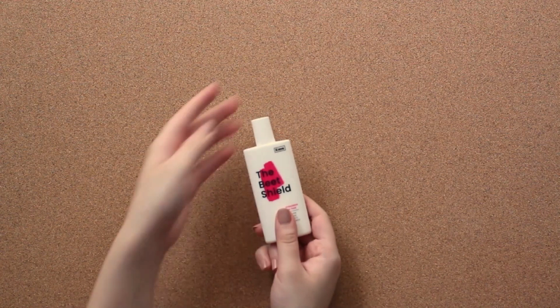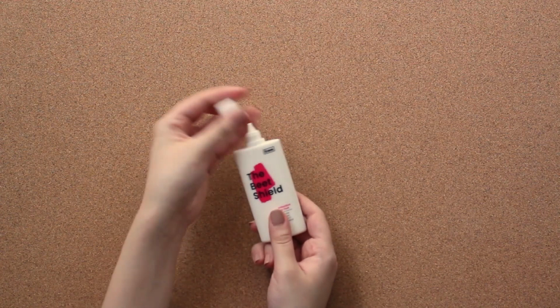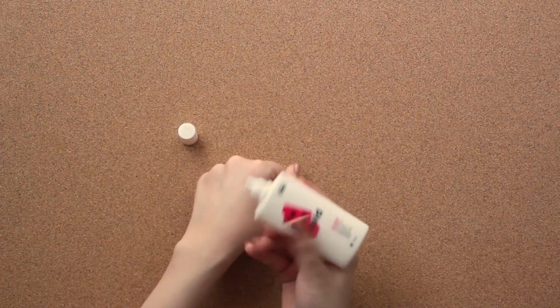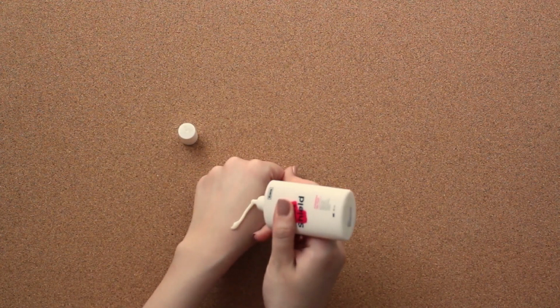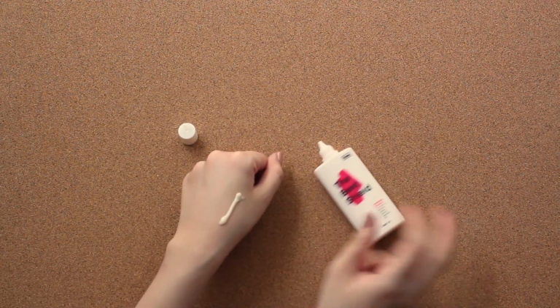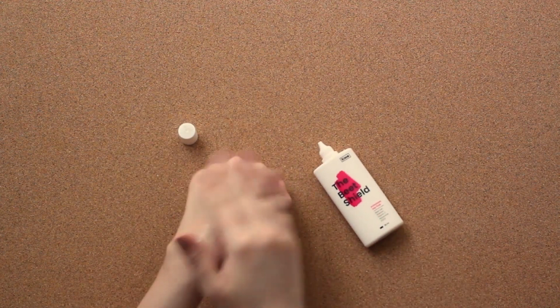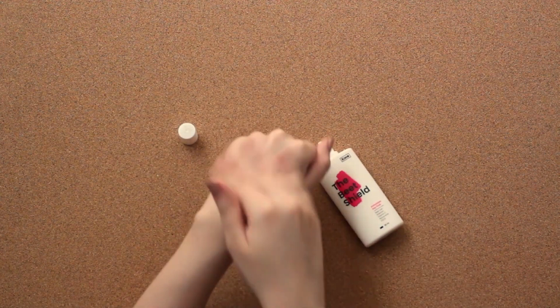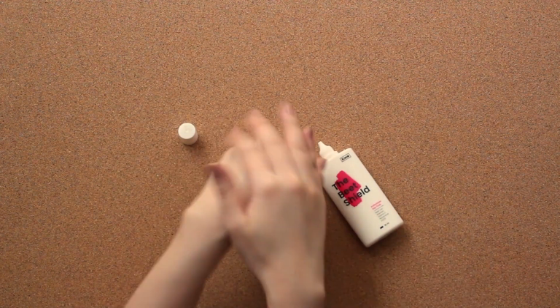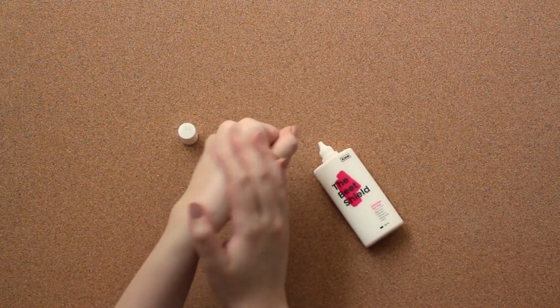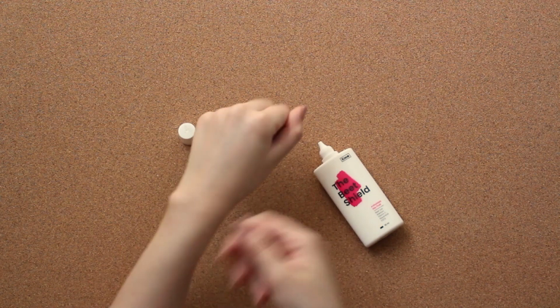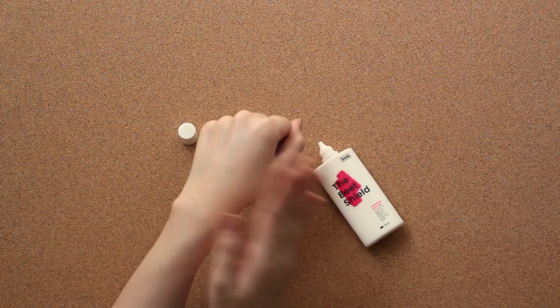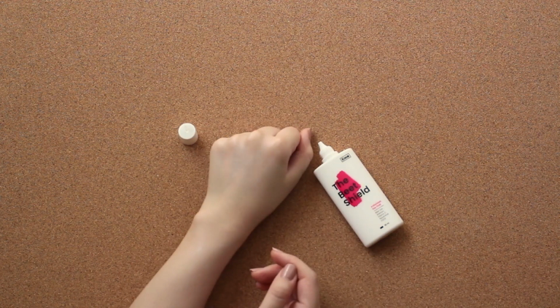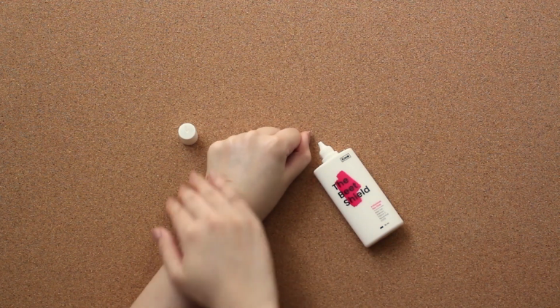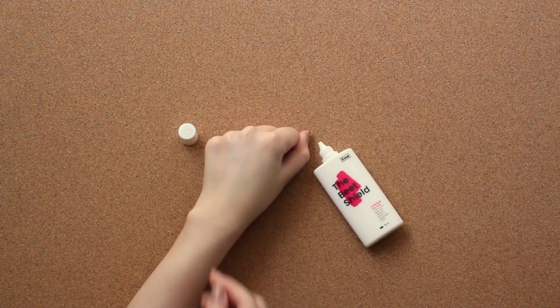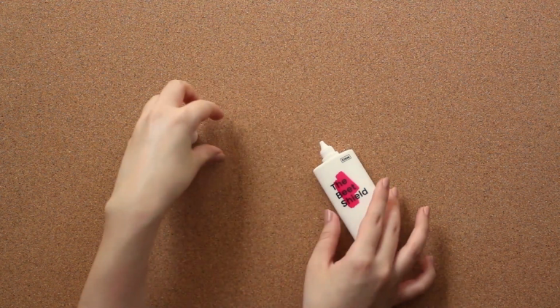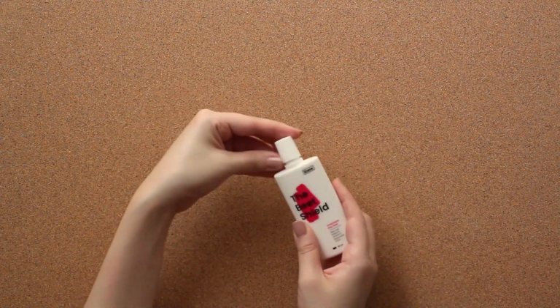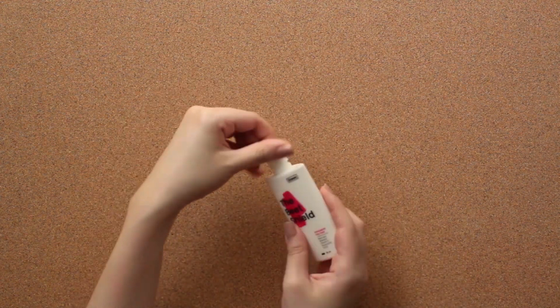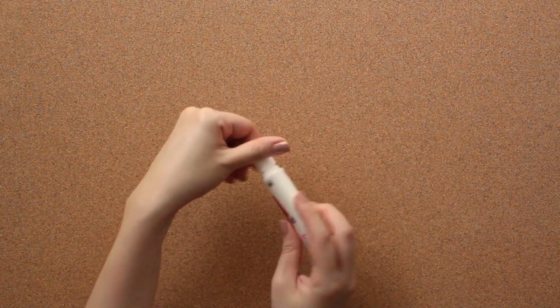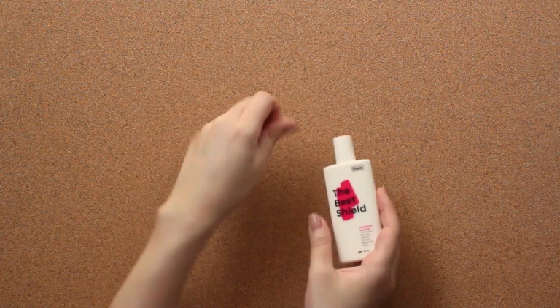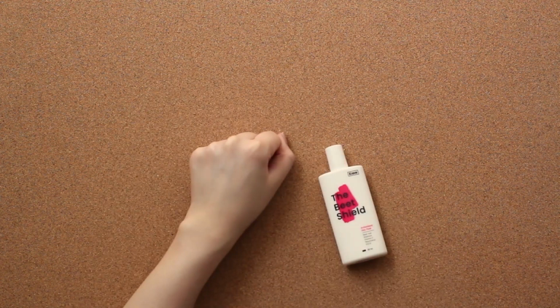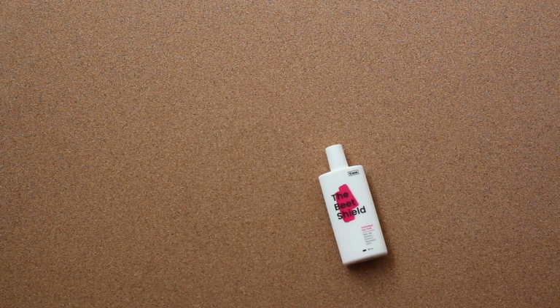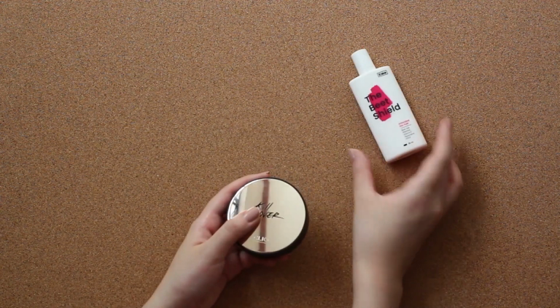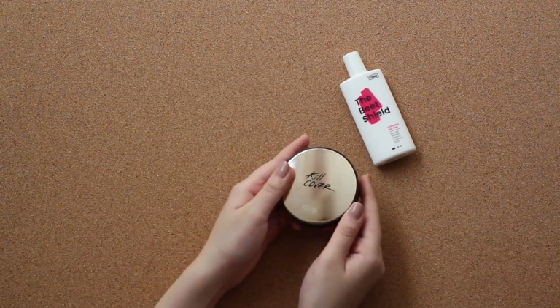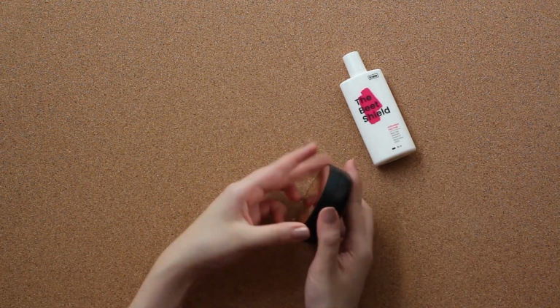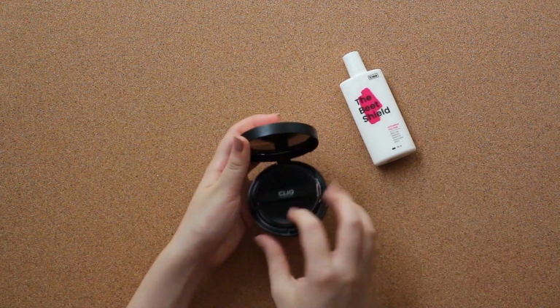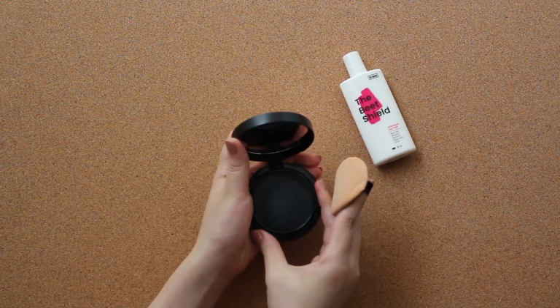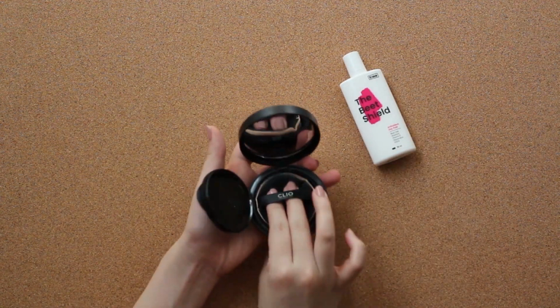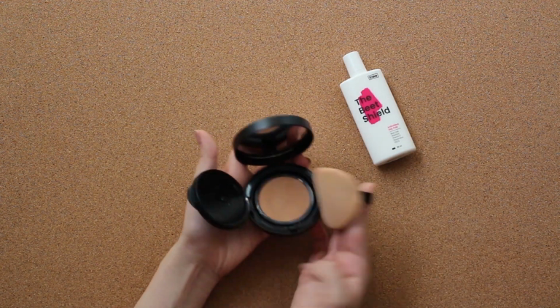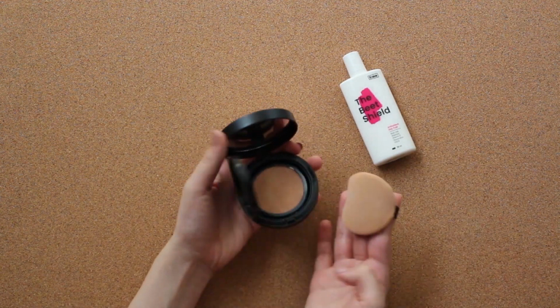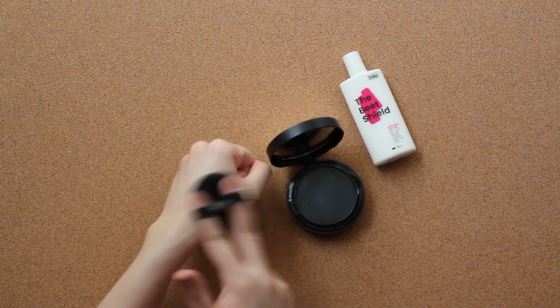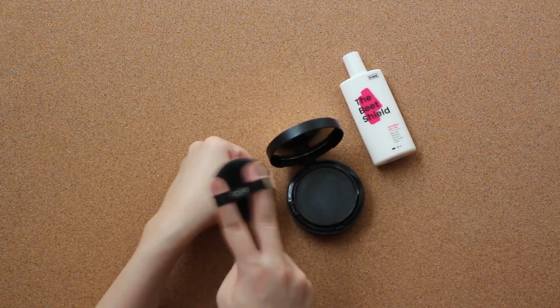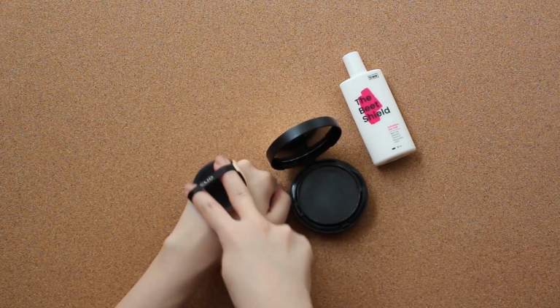This product also layers nicely as it doesn't leave a white cast and it doesn't peel, so it looks invisible underneath makeup. It doesn't dry down matte, so people with oily skin may find this off-putting, but I personally like how it enhances my skin's glow. I layer makeup over it anyway.